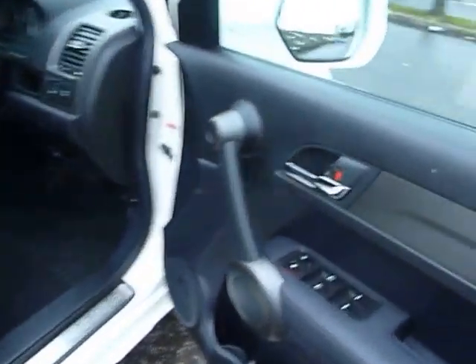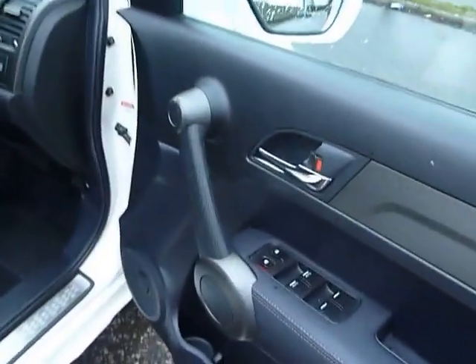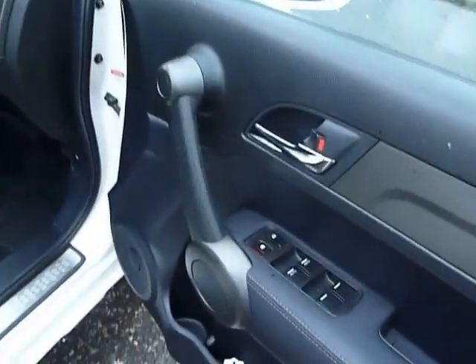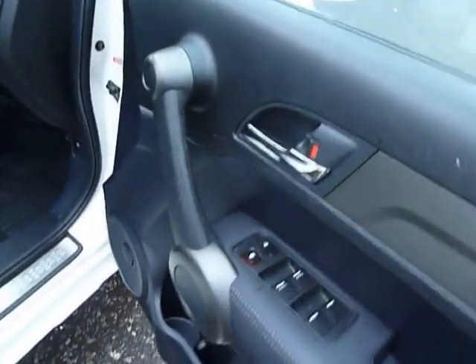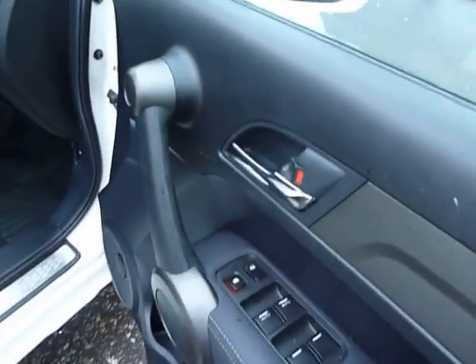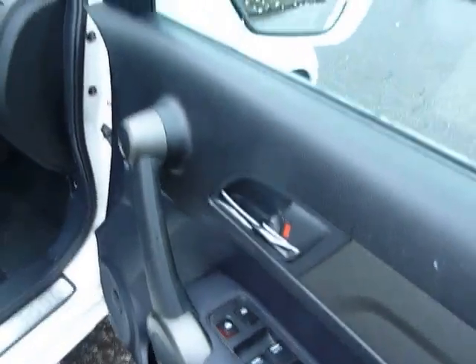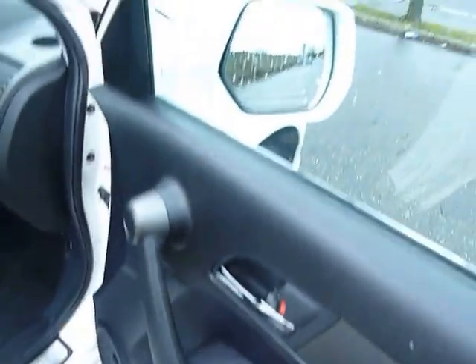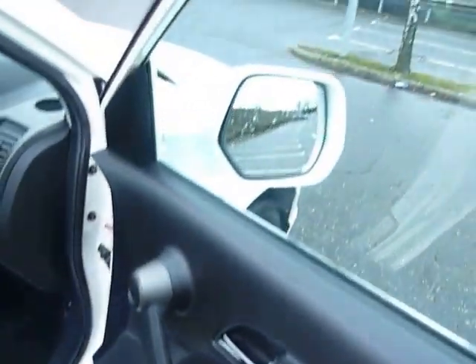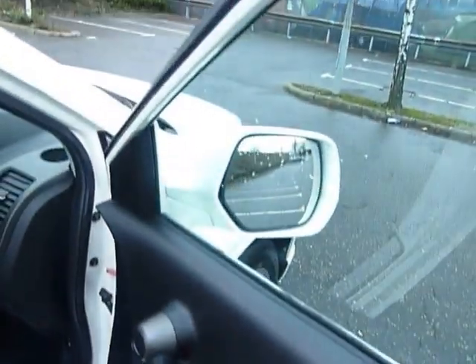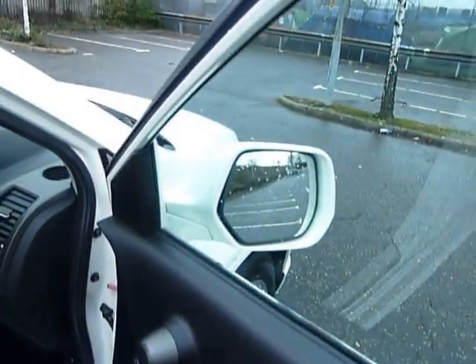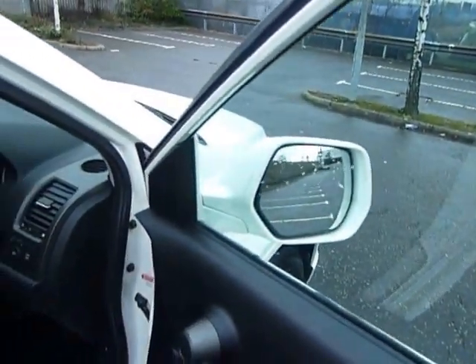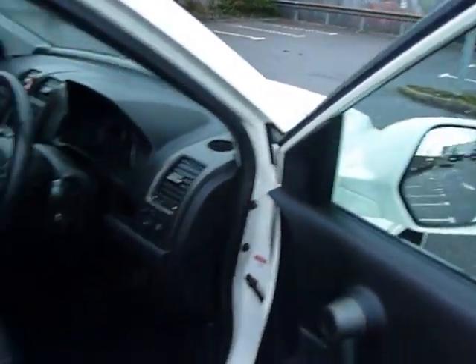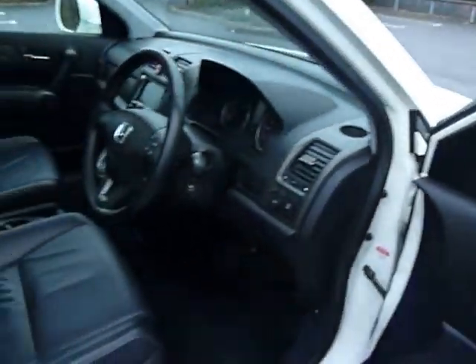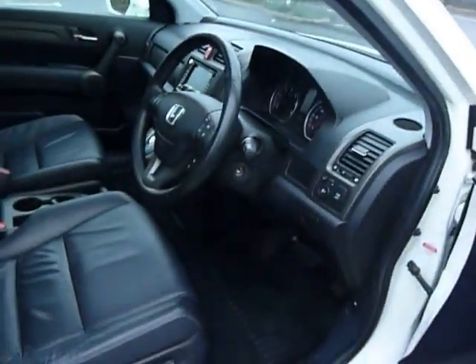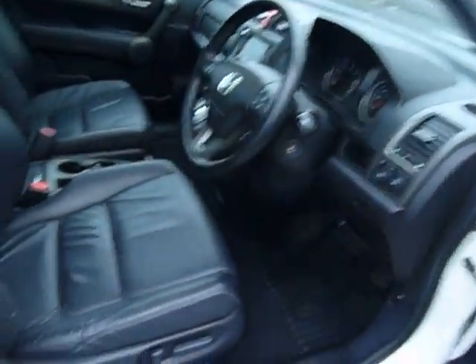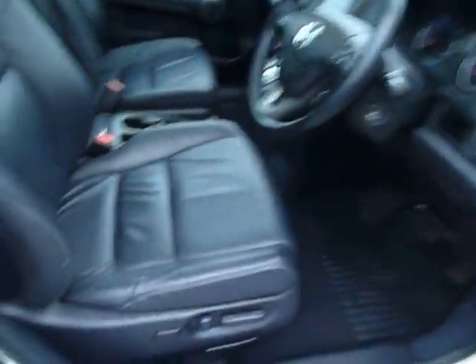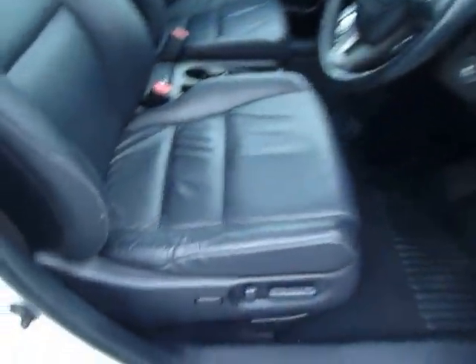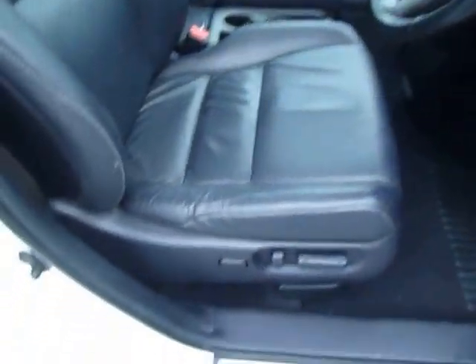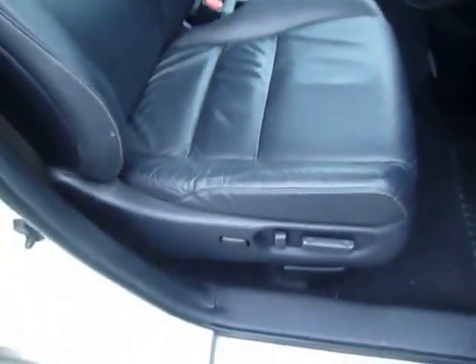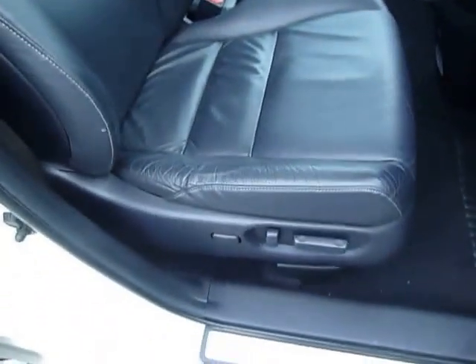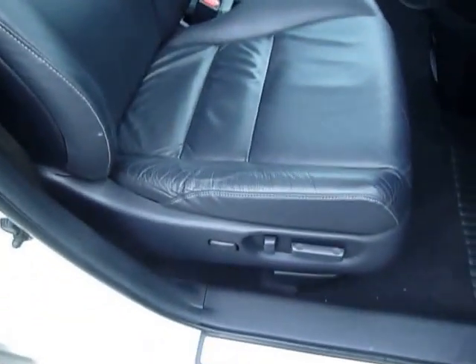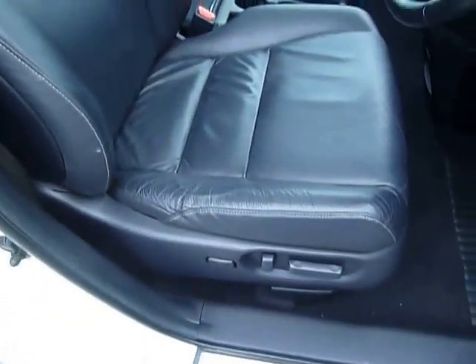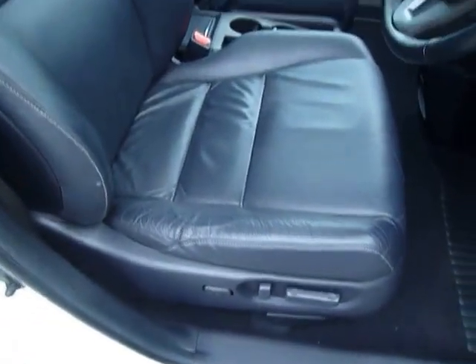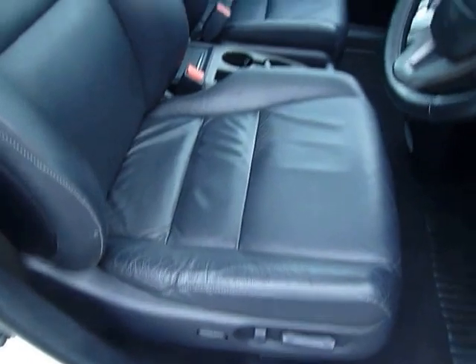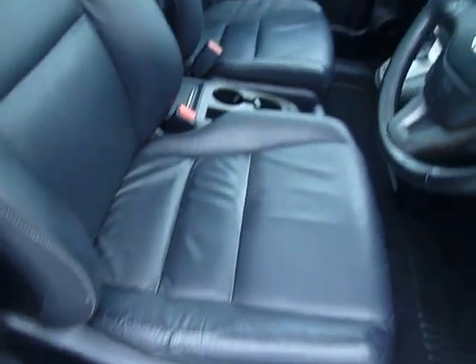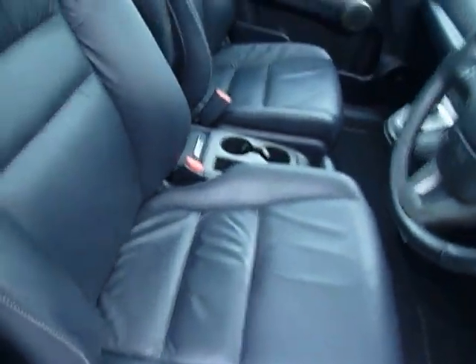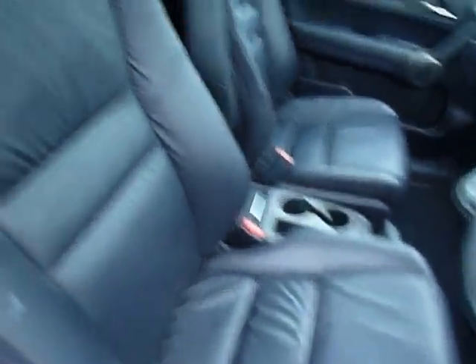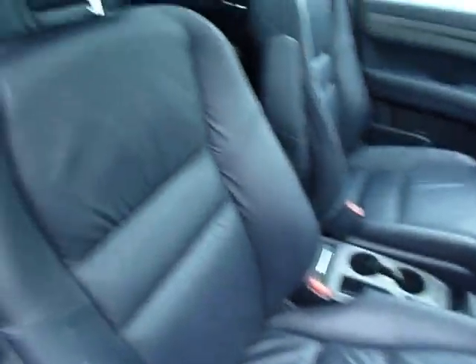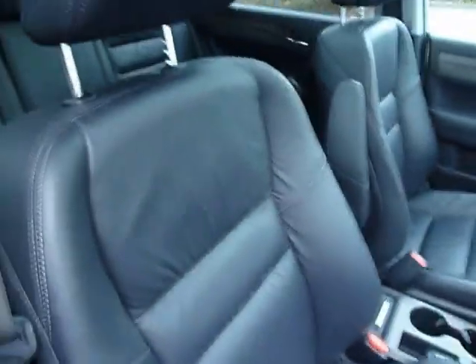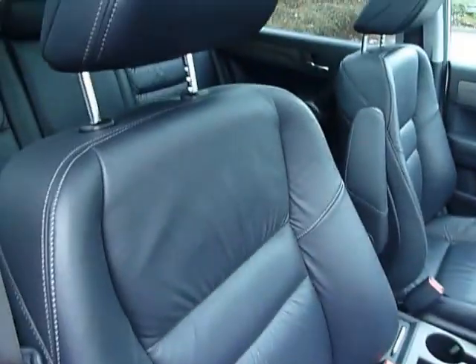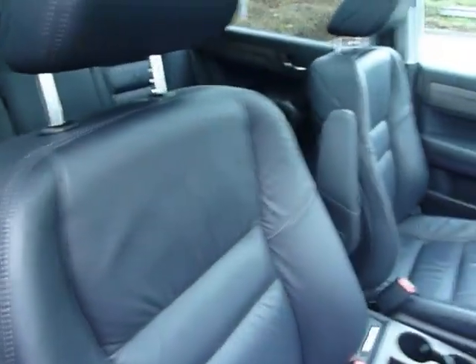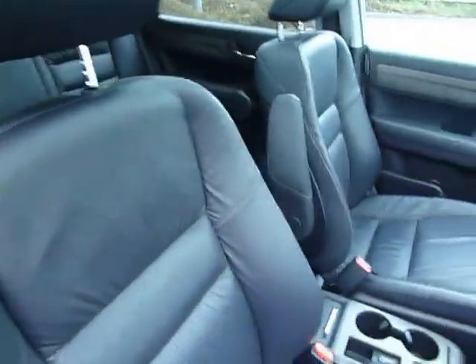You've got electric windows all round, electric heated door mirrors, electric adjustments on the driving seat, and all the seats are in full leather.